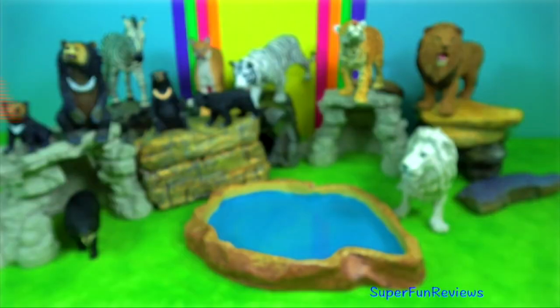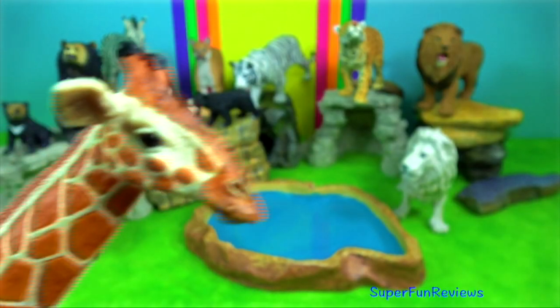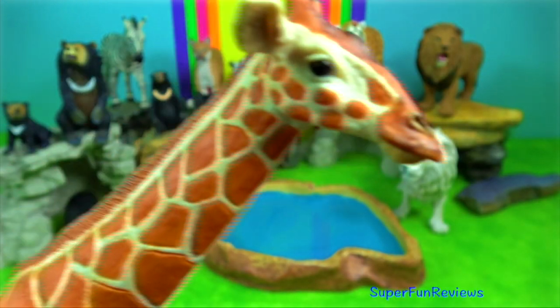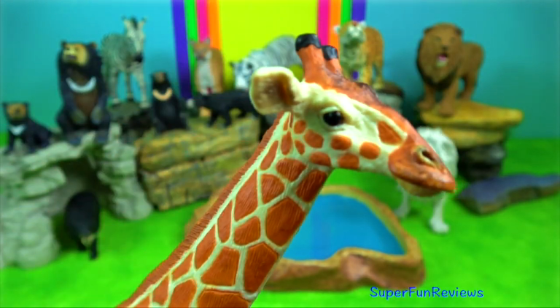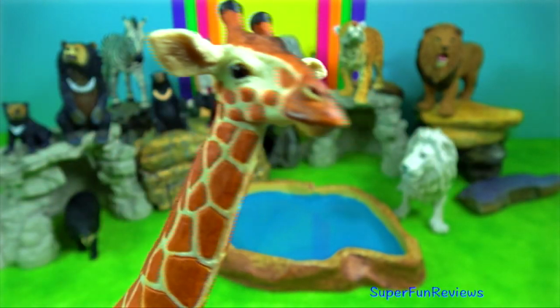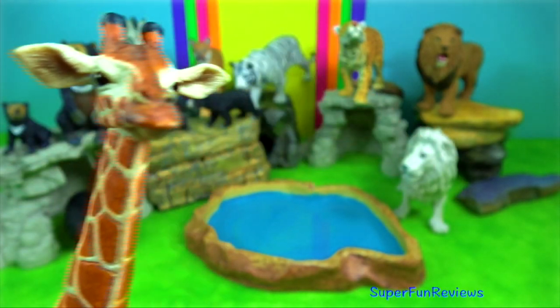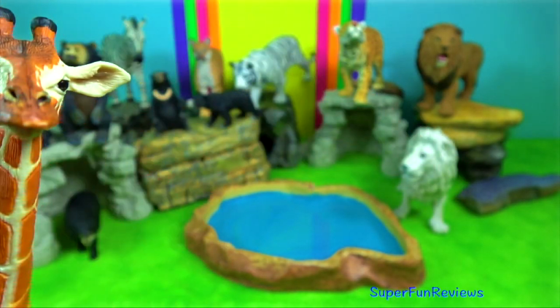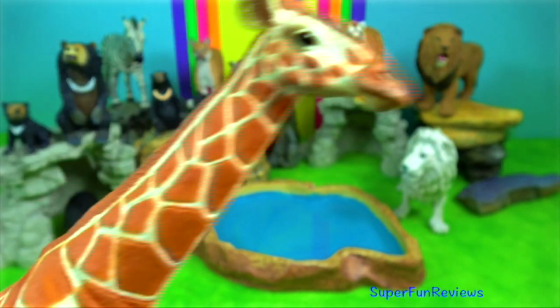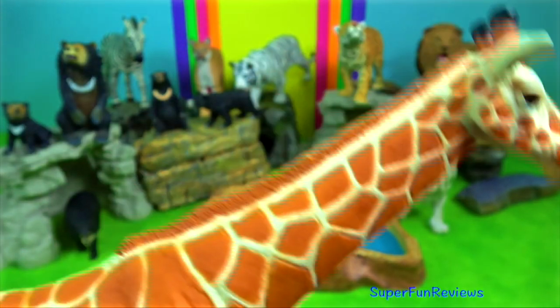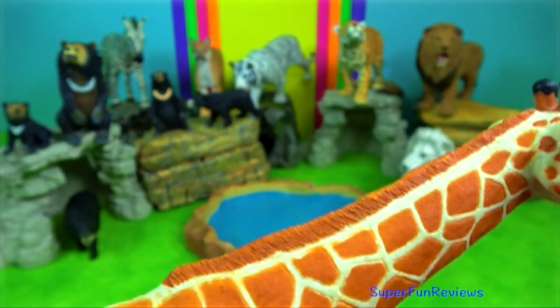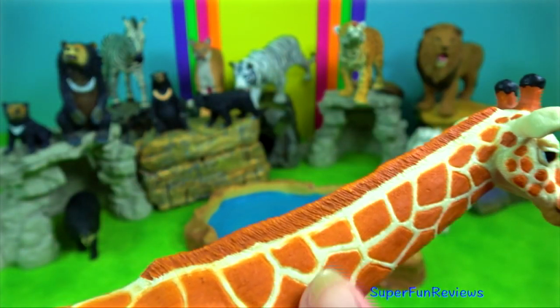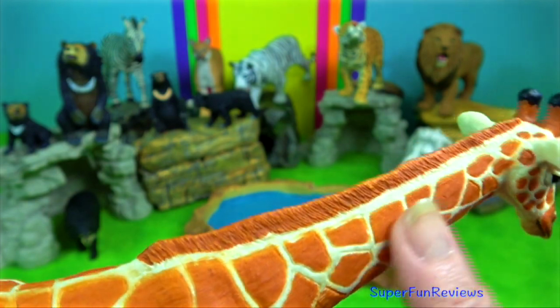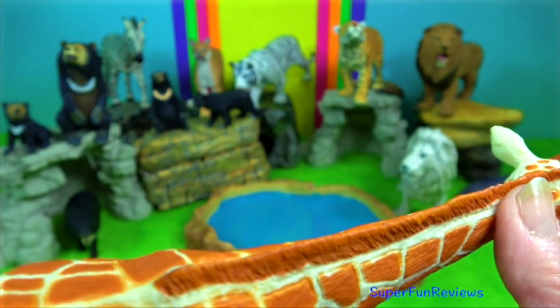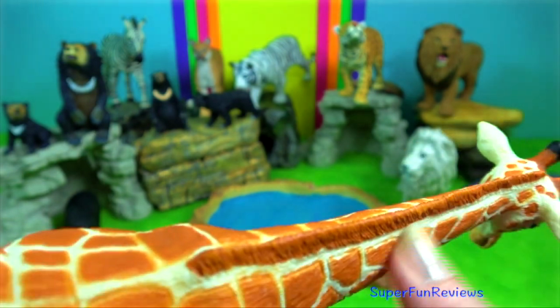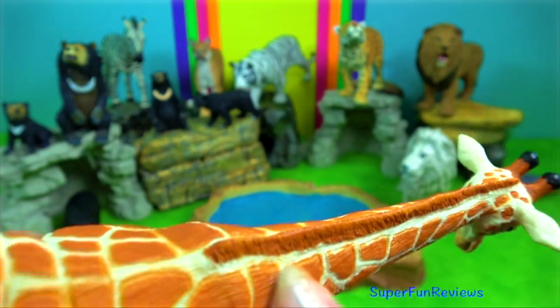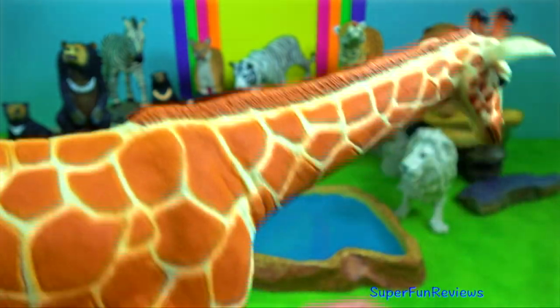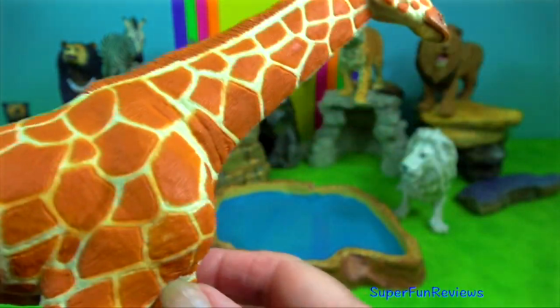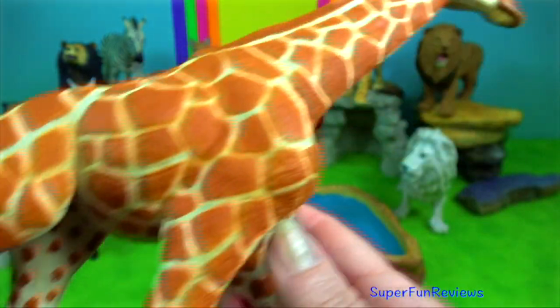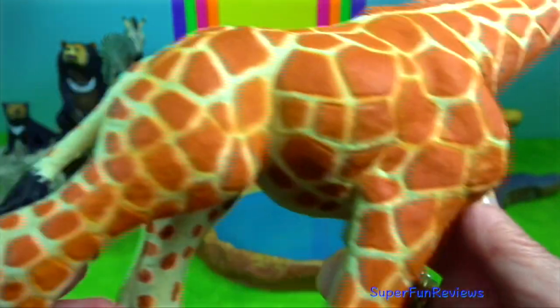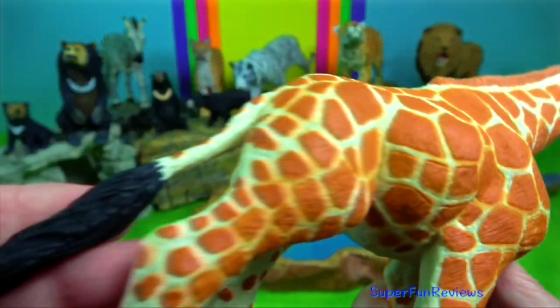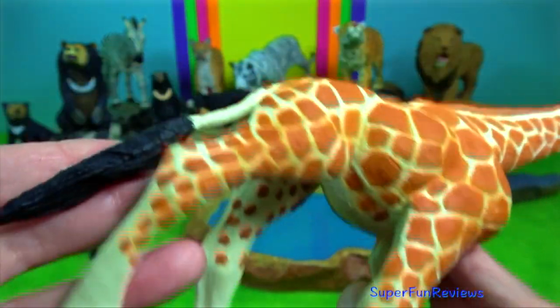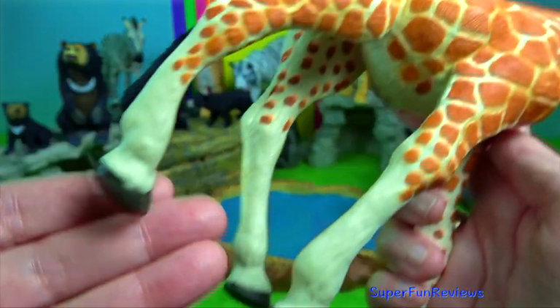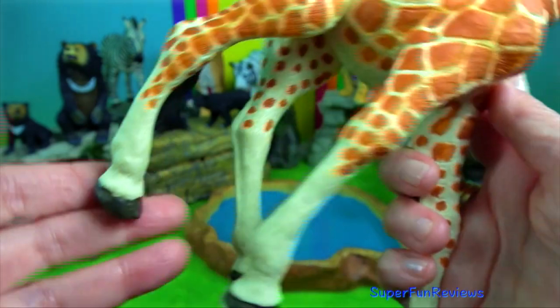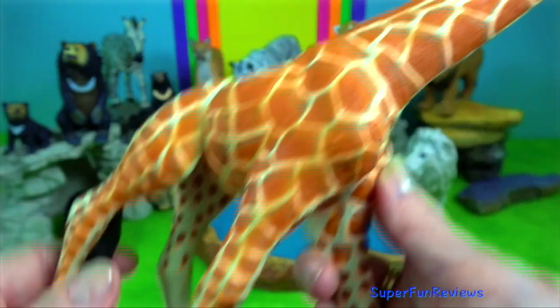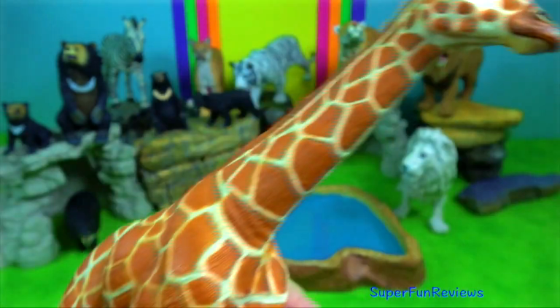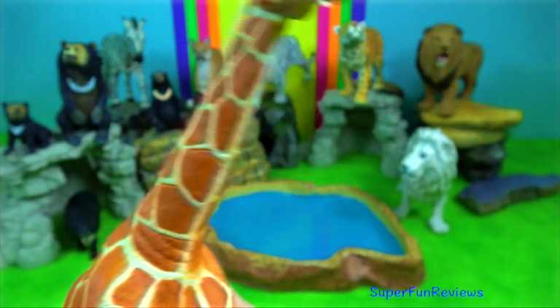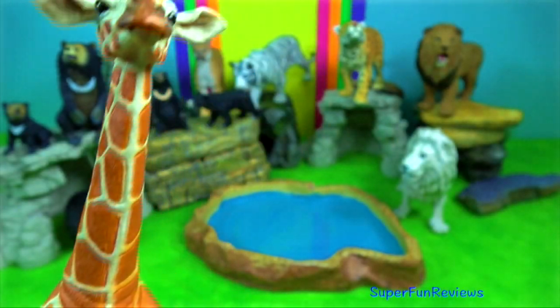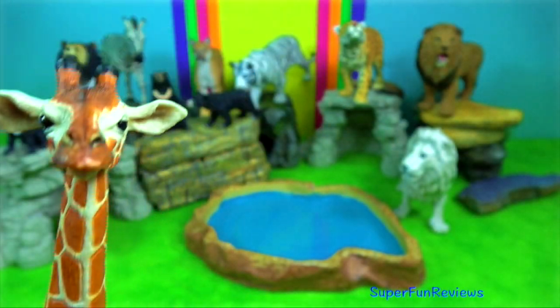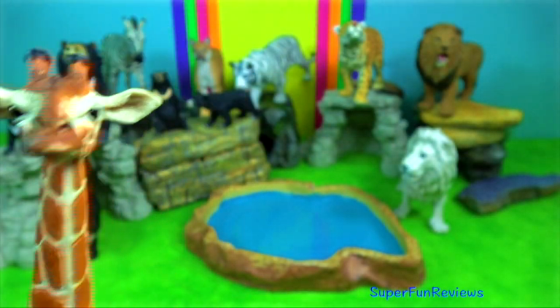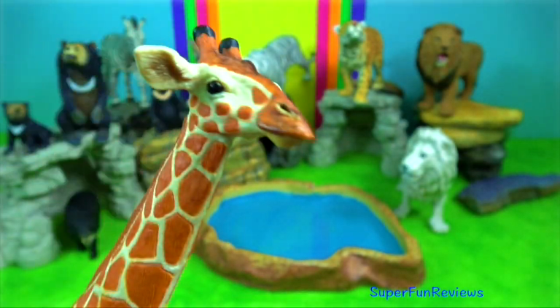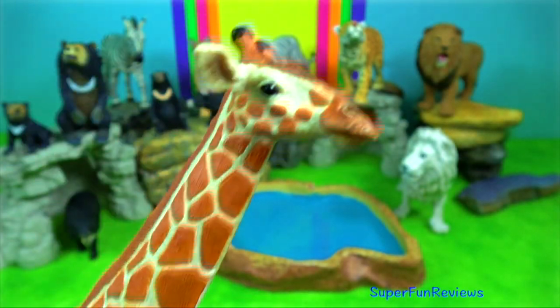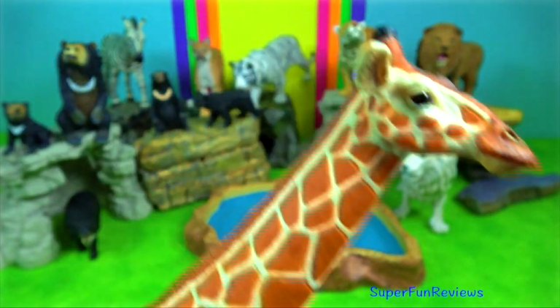Giraffe — despite its long neck and legs, the giraffe's body is relatively short. Located at both sides of the head, the giraffe's large bulging eyes give it good all-round vision.